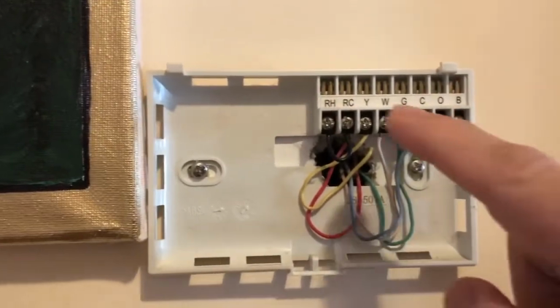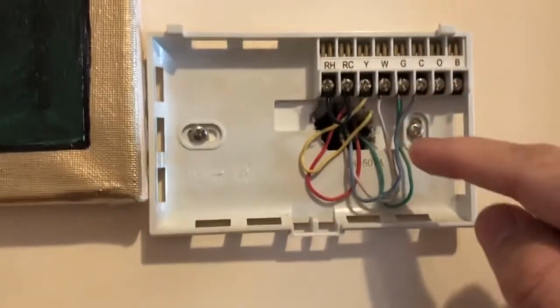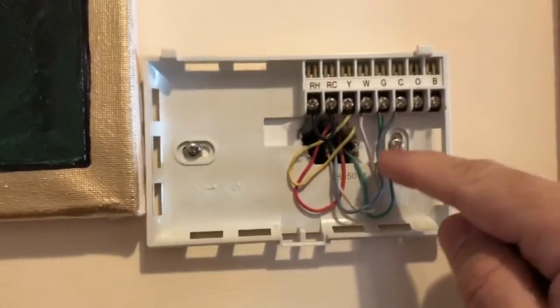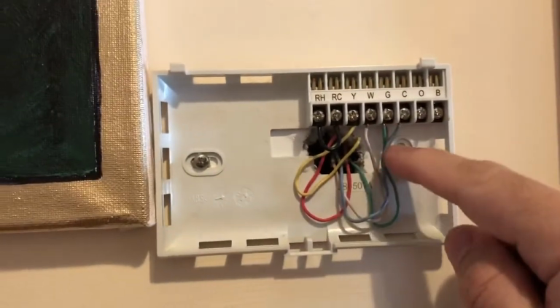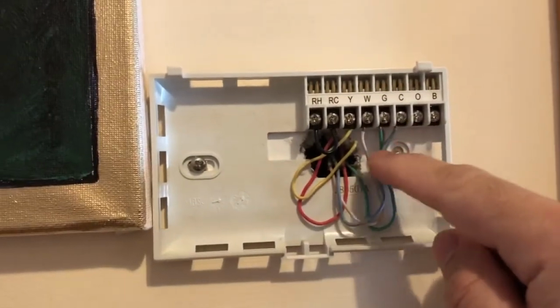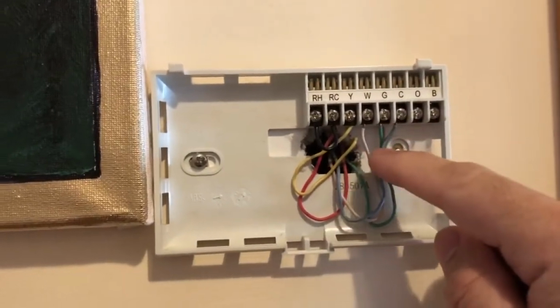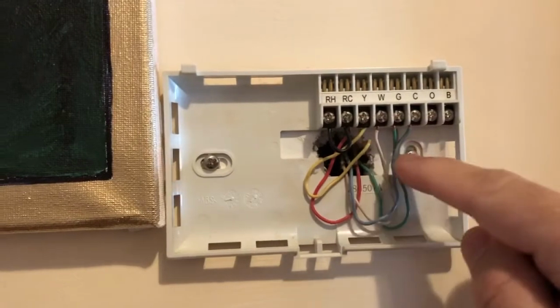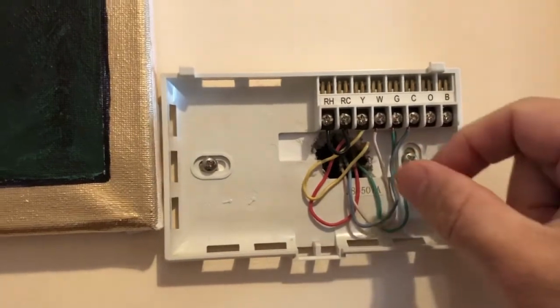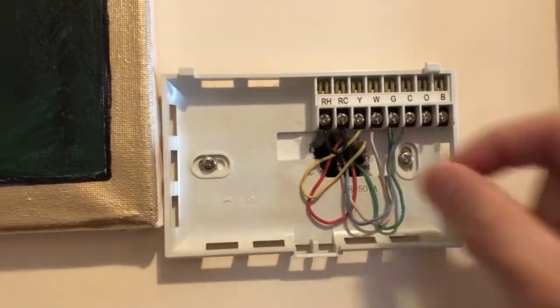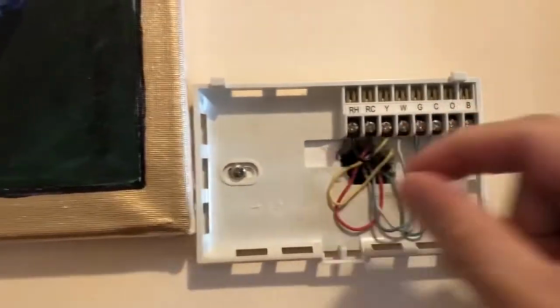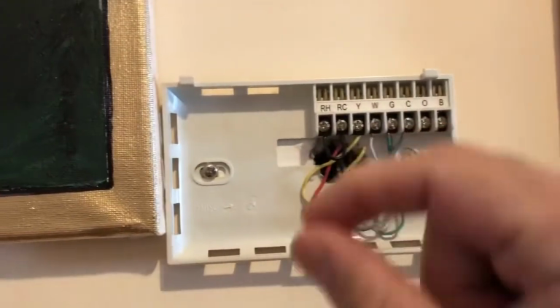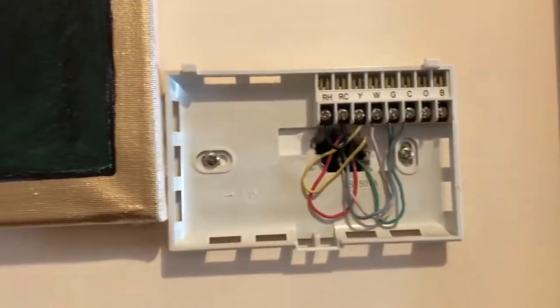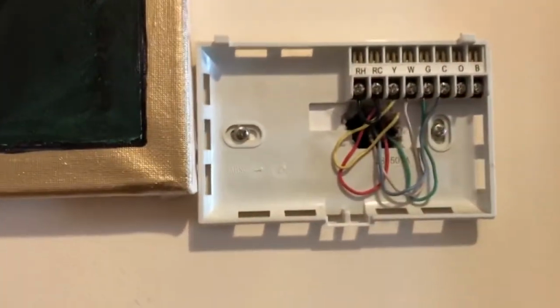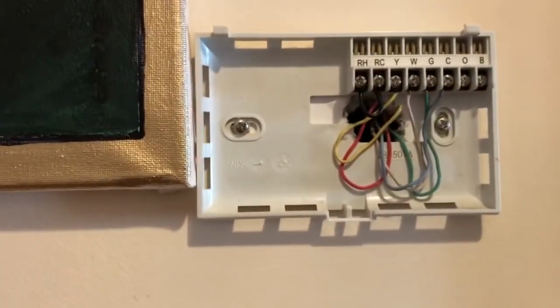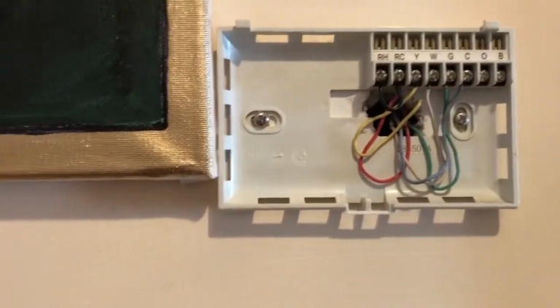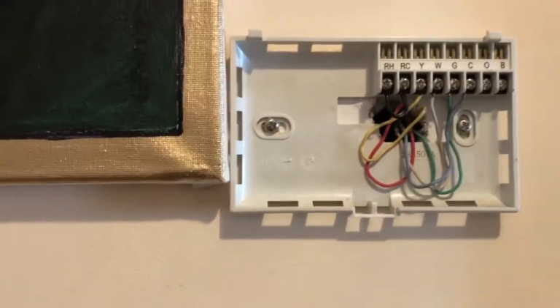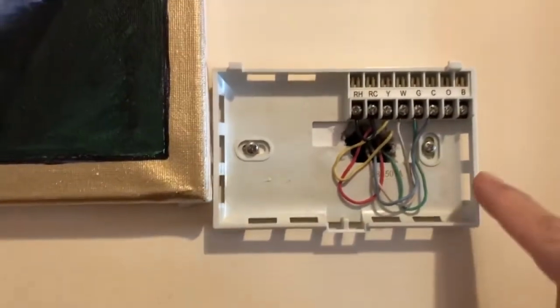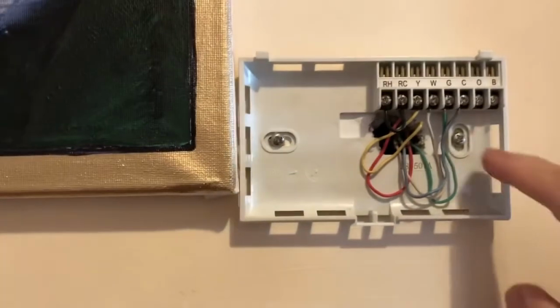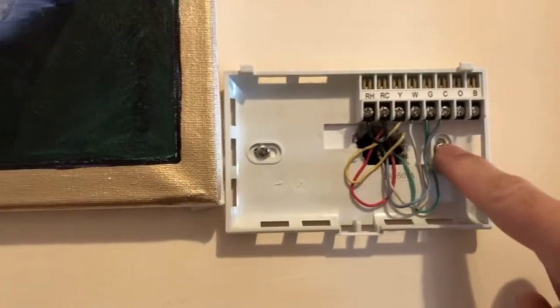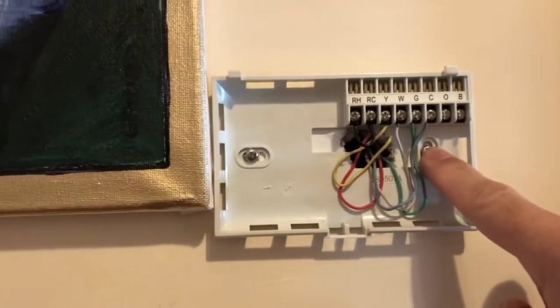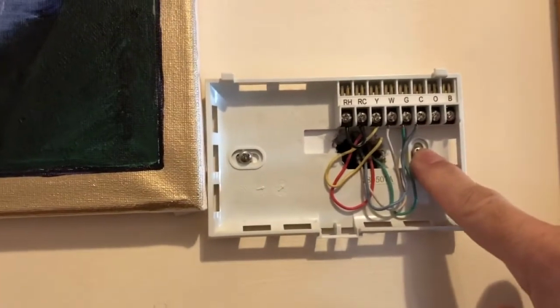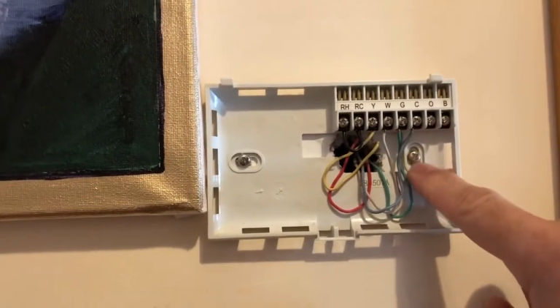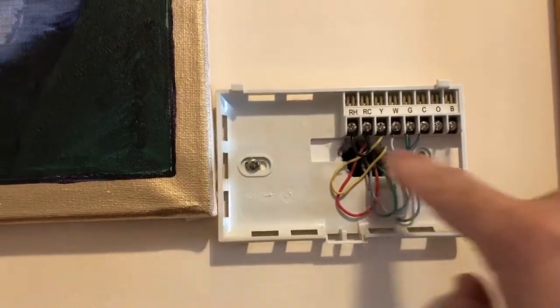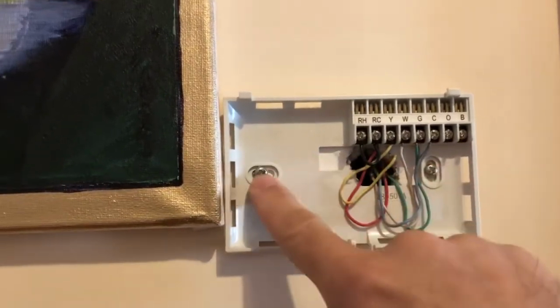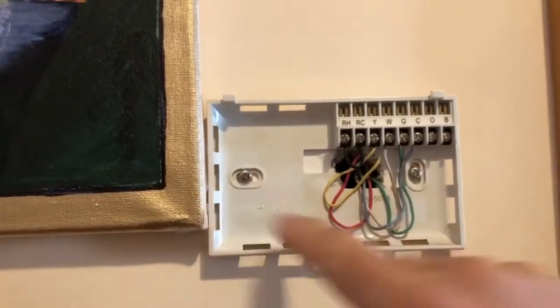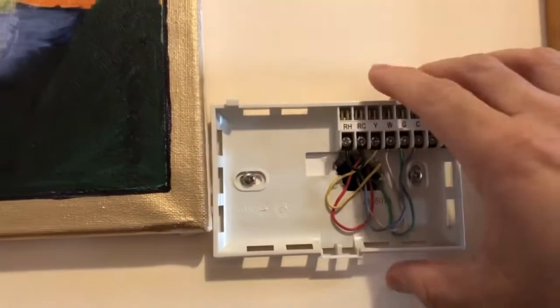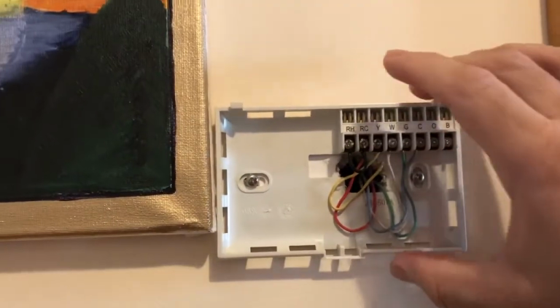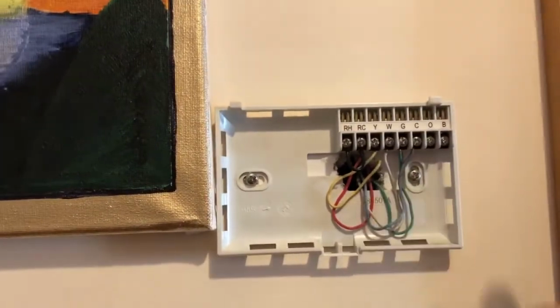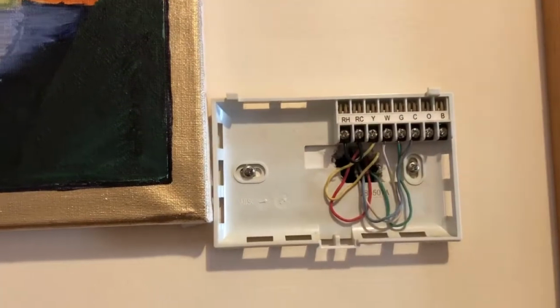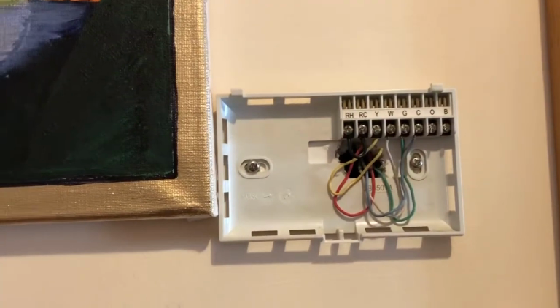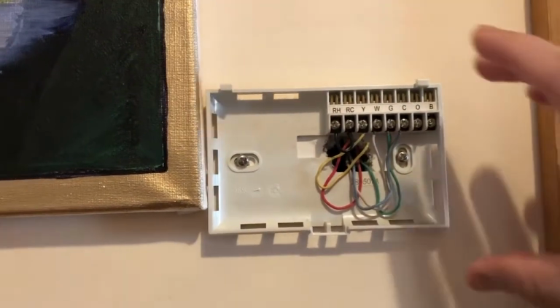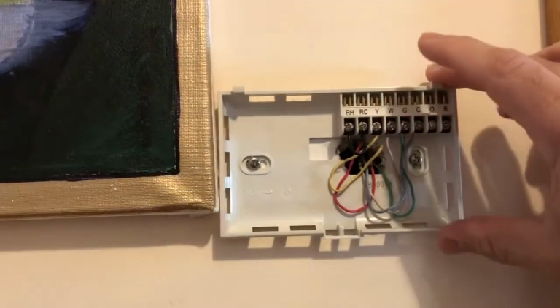Make sure these cables do not touch each other — move them aside. I'll show you probably in the next video. Once that is done, we need to unscrew these two screws and take this base plate out. Once this is out, then you can start installing the new one — that's in the next video.